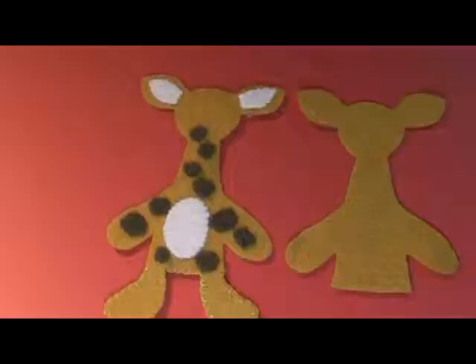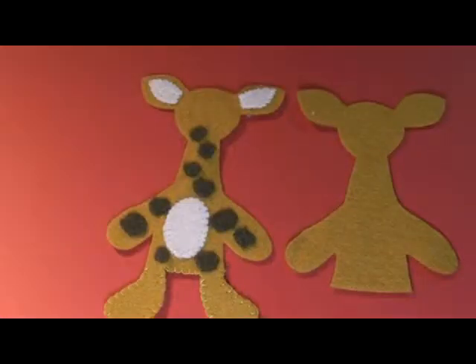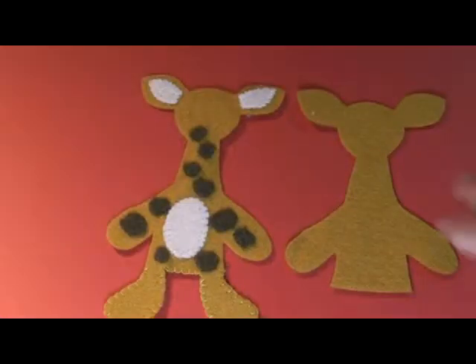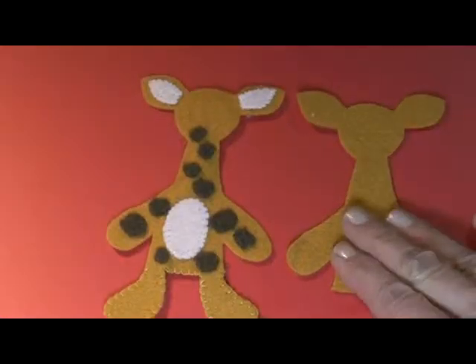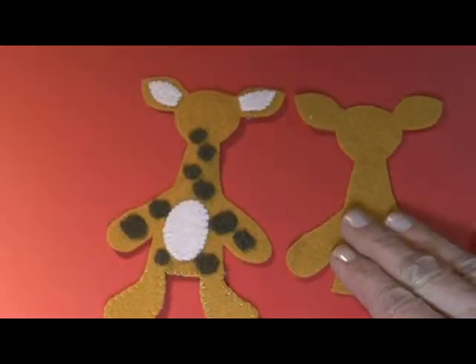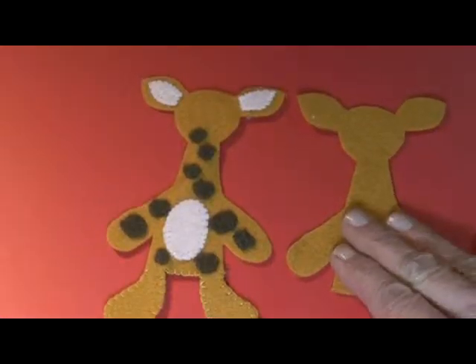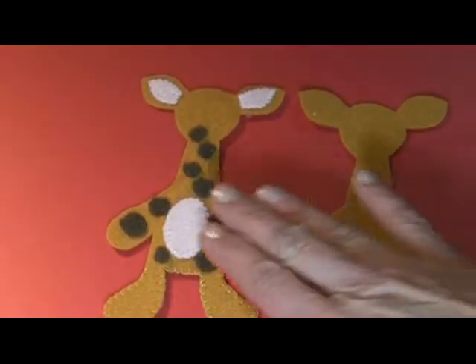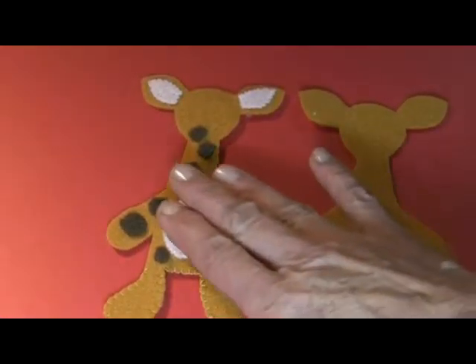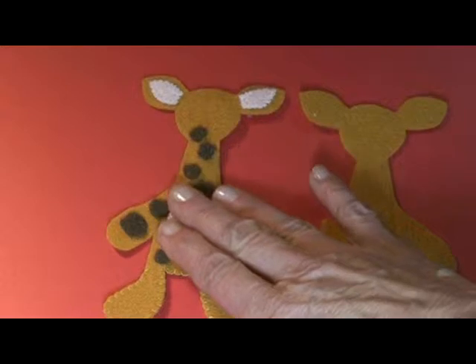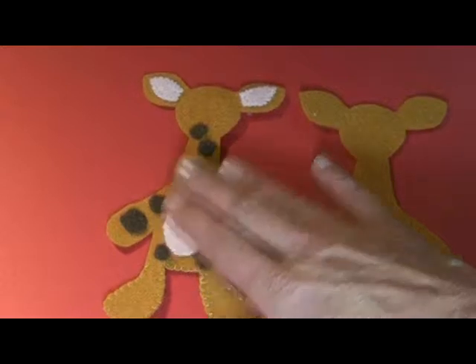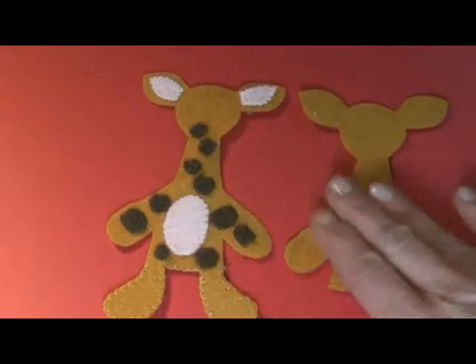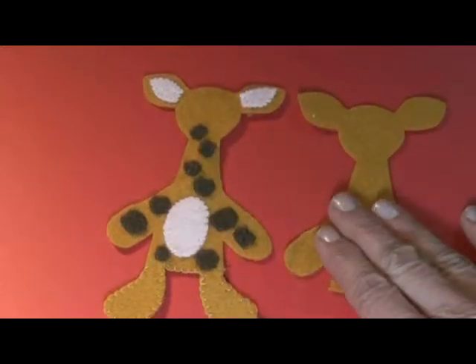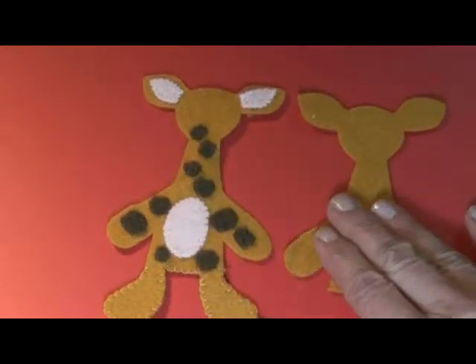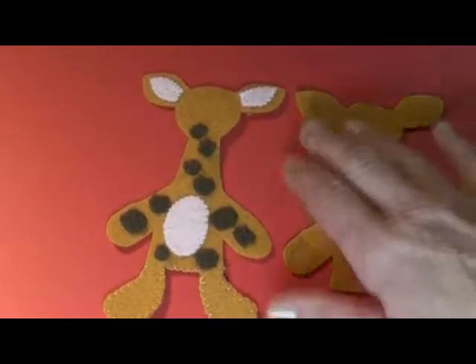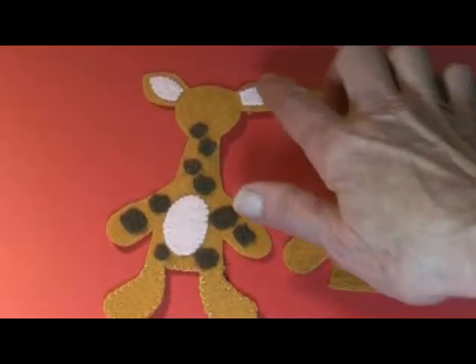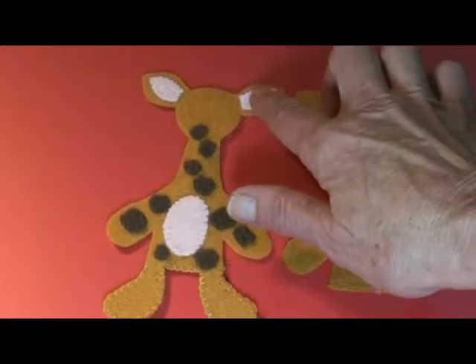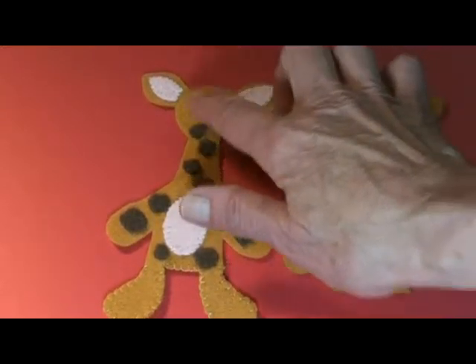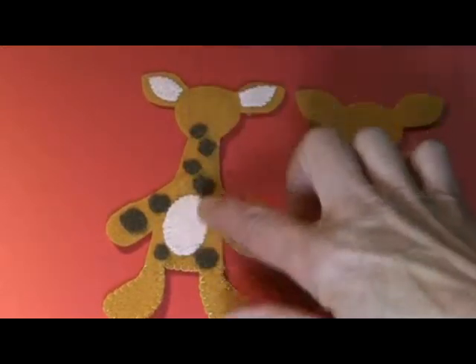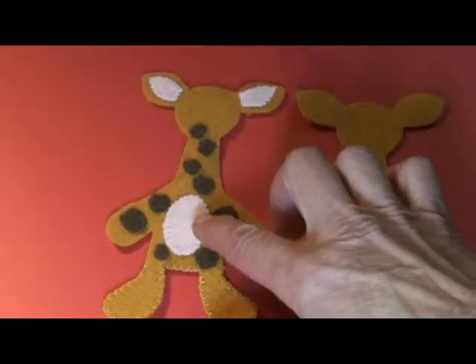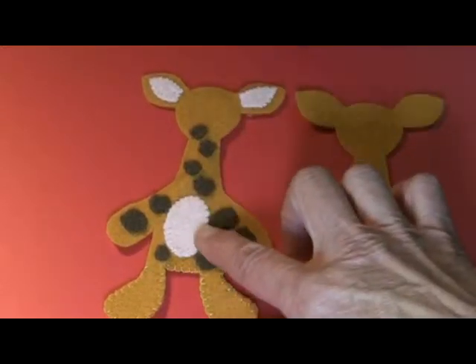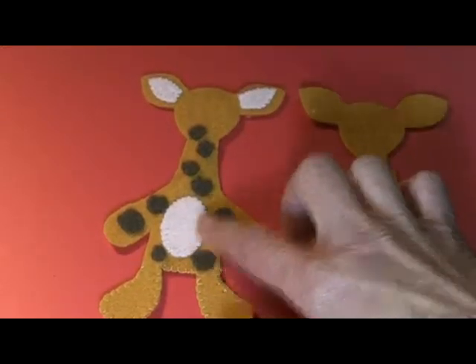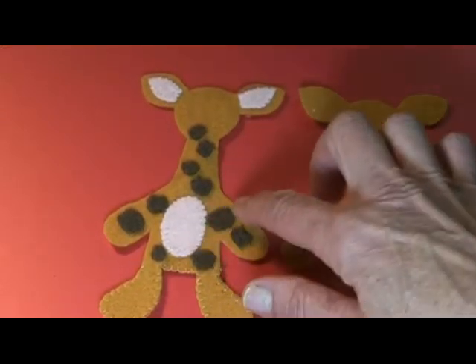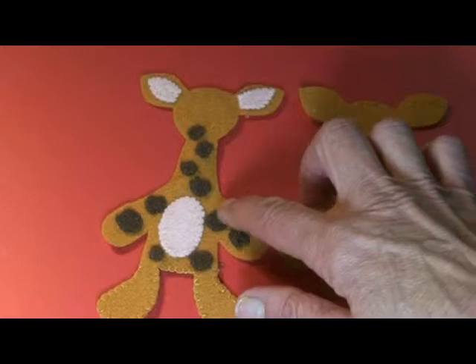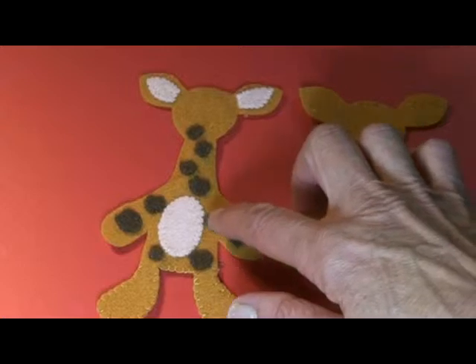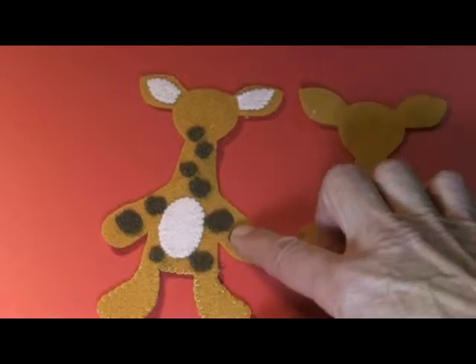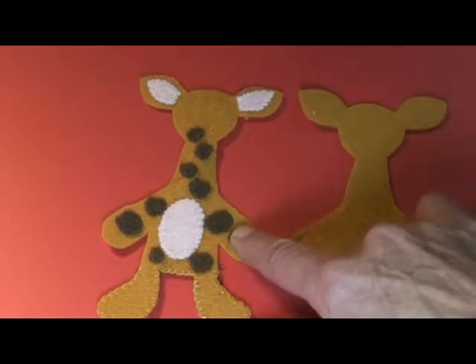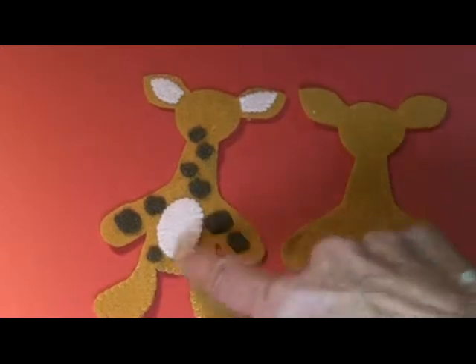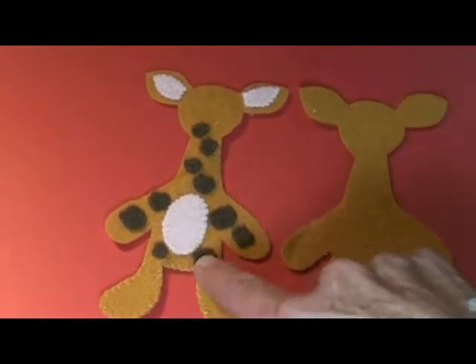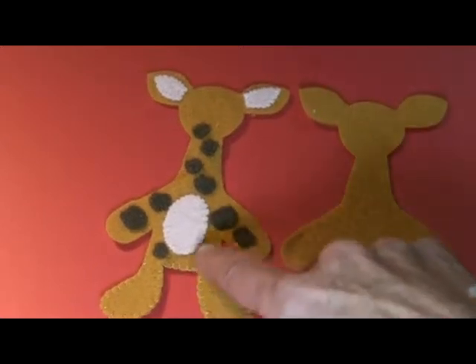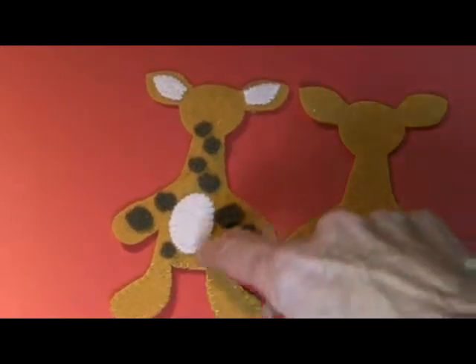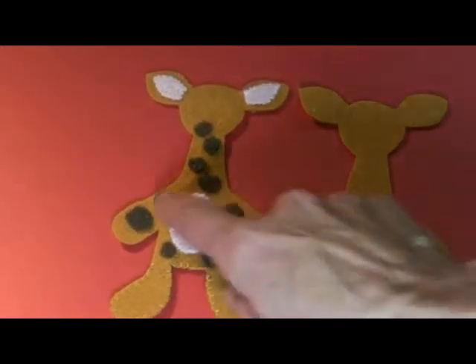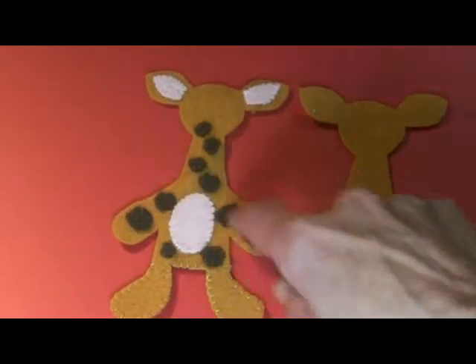Now with our giraffe, we're going to first work with single layers. We put our ear color, his little tummy and spots. These are just circles of felt that we just whip stitch around.